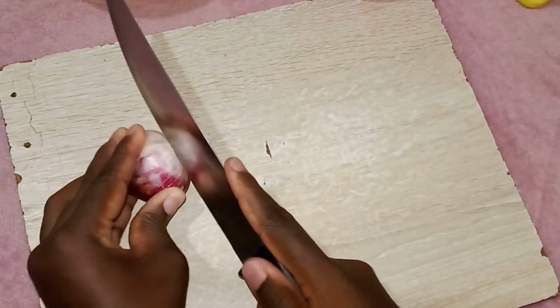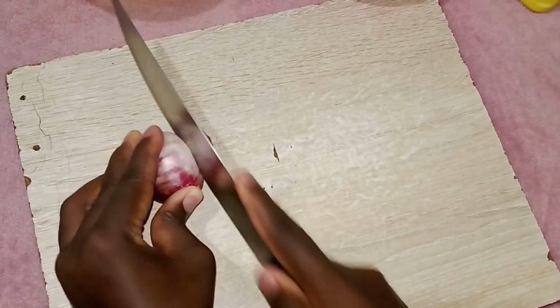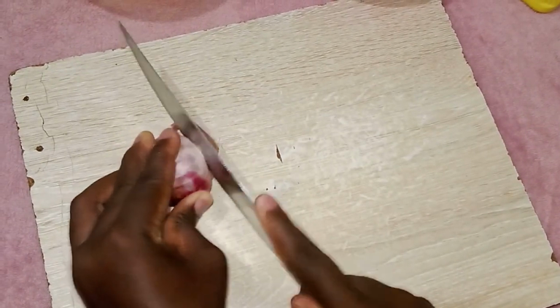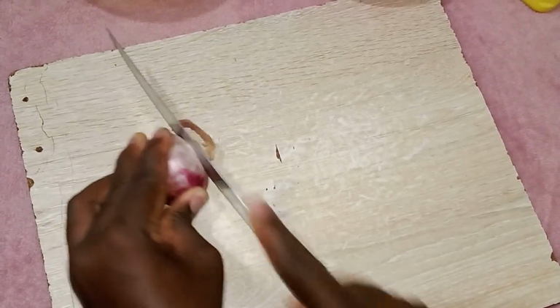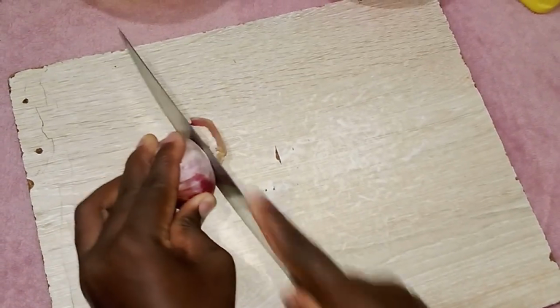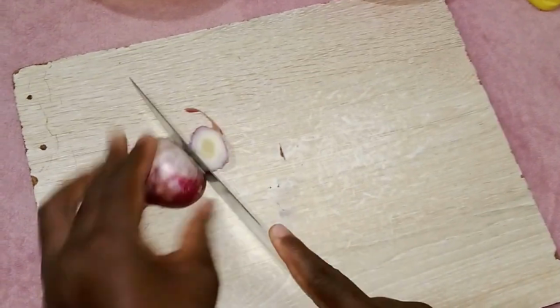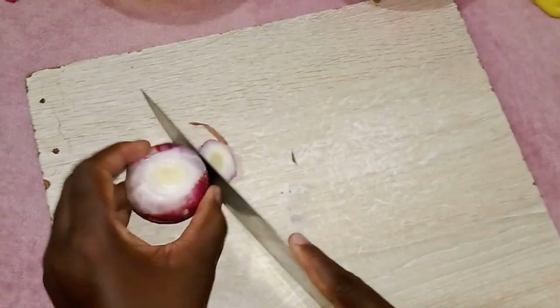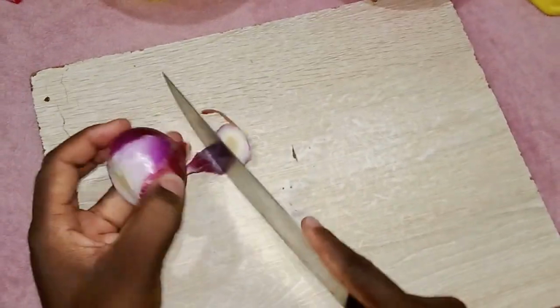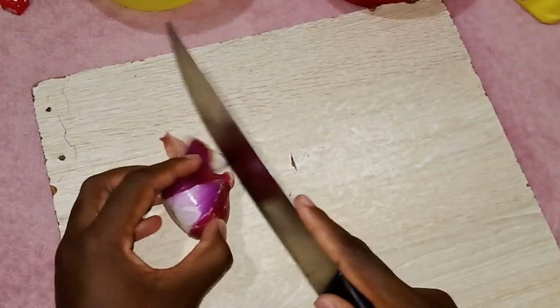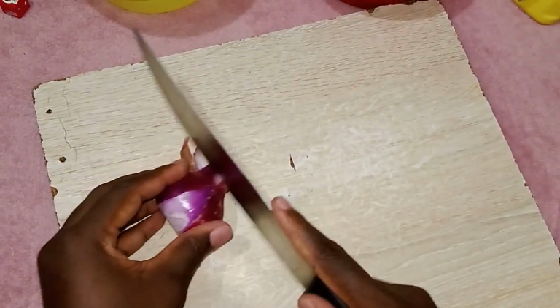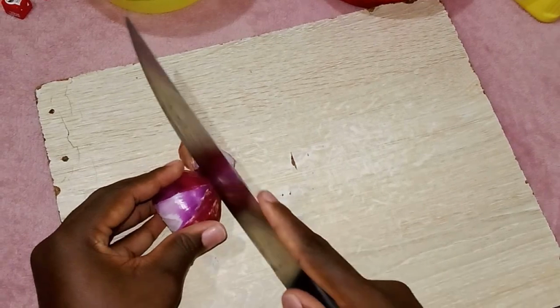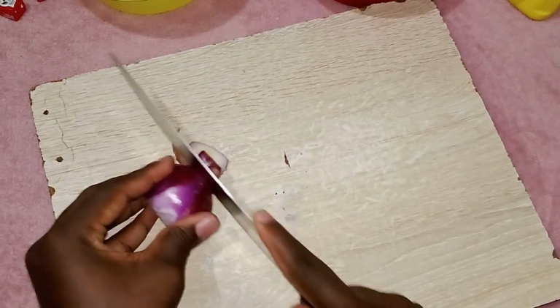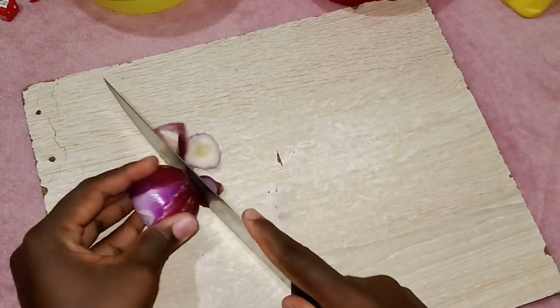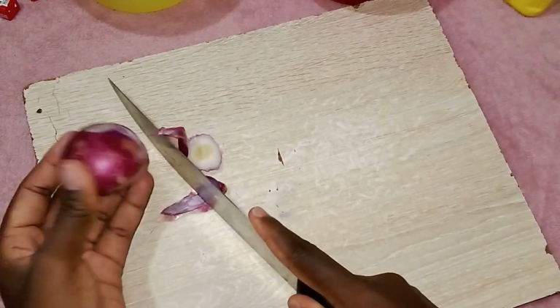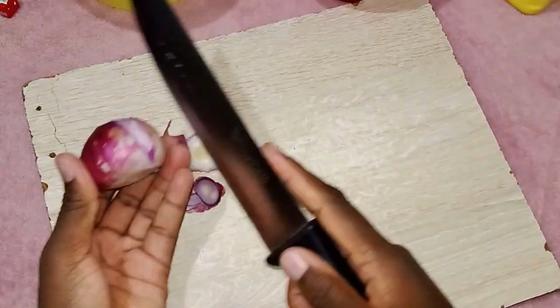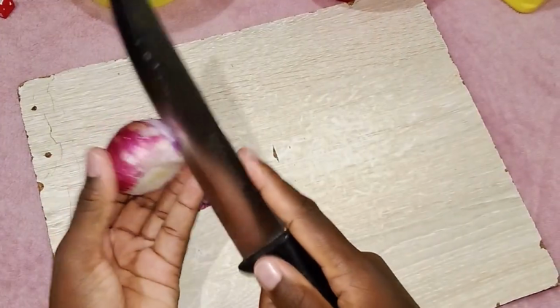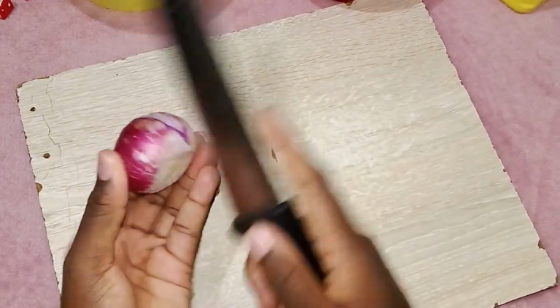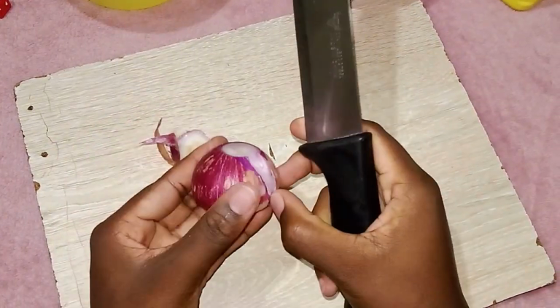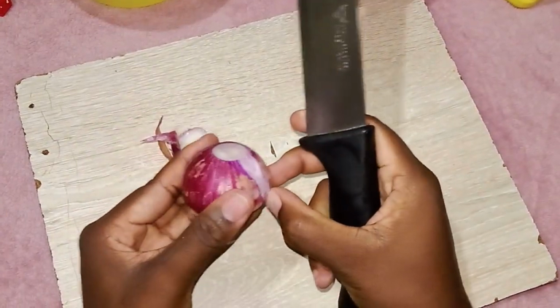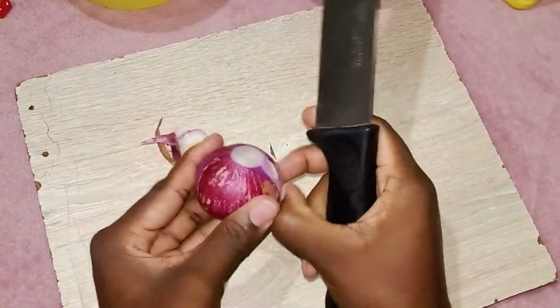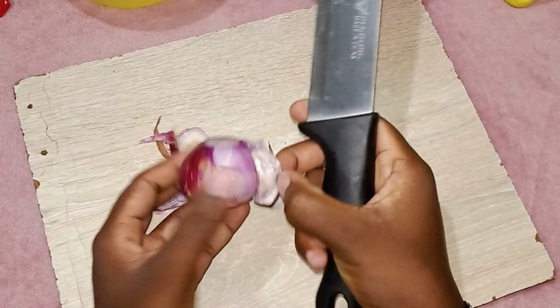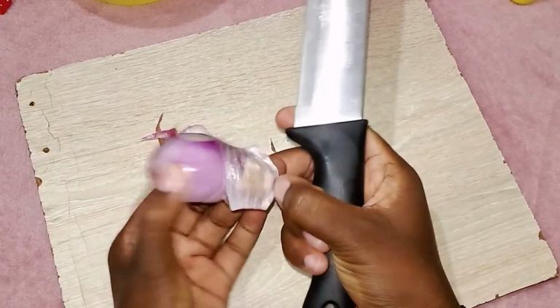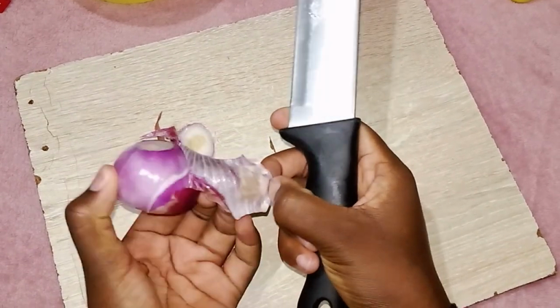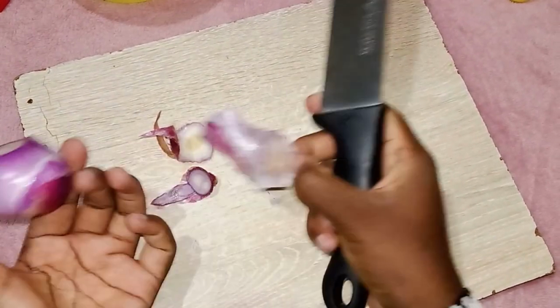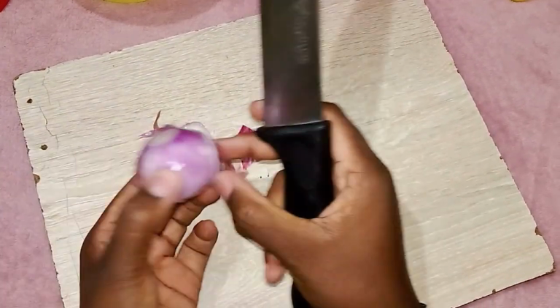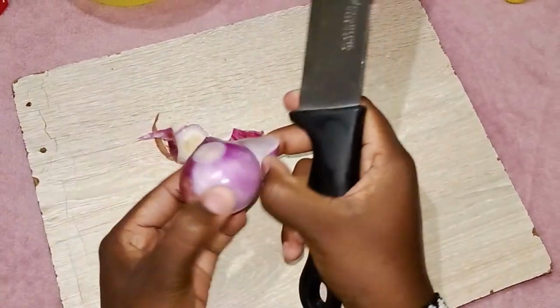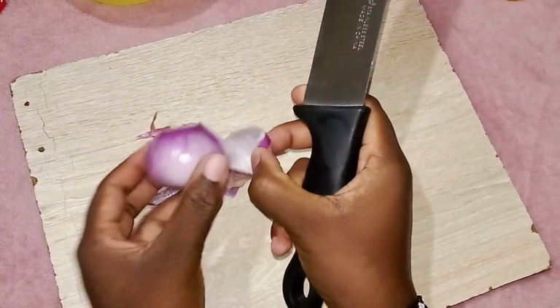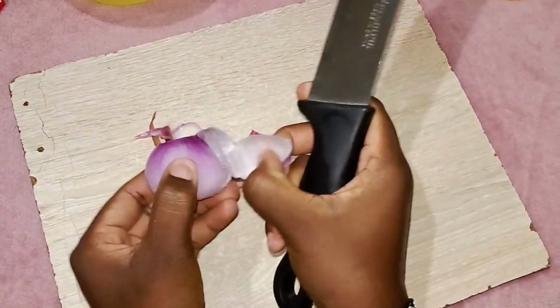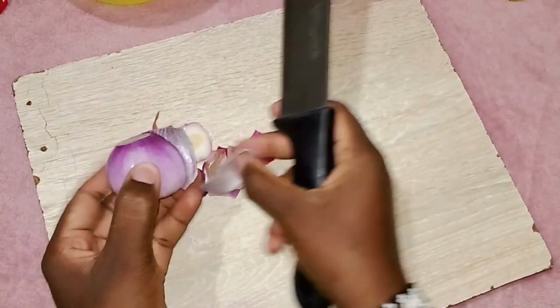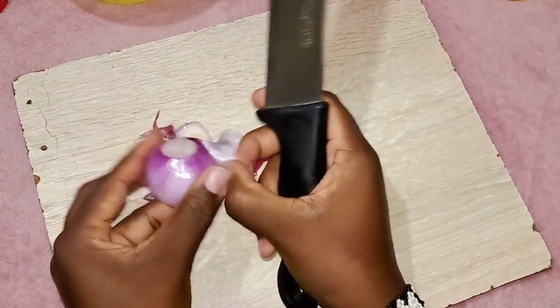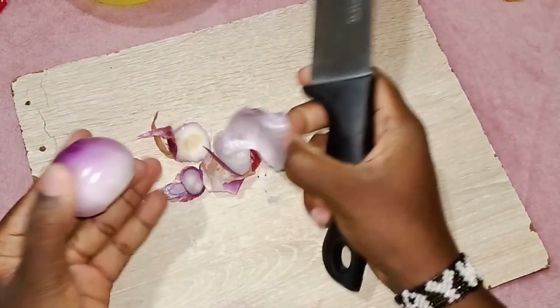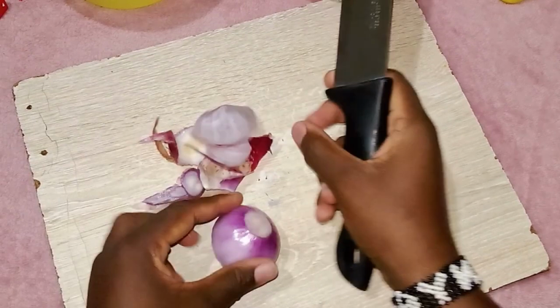Meanwhile, let us work on the onions, where we first peel them slowly, then chop them as even as possible. The finer you chop the onions, the better the food will be. Onions contain antioxidants, so that's why tears come while chopping them.